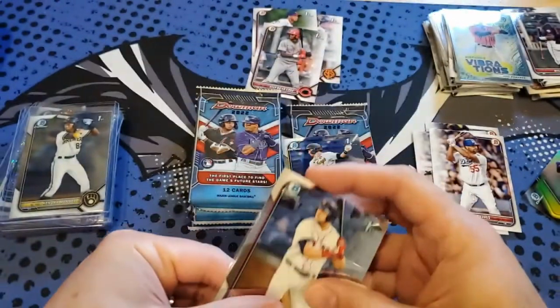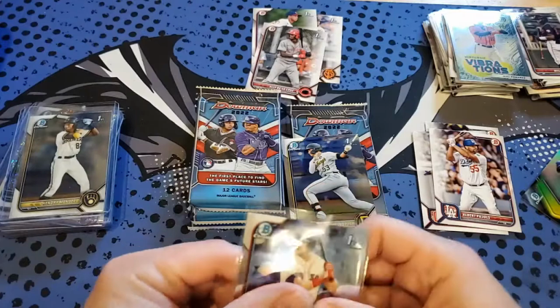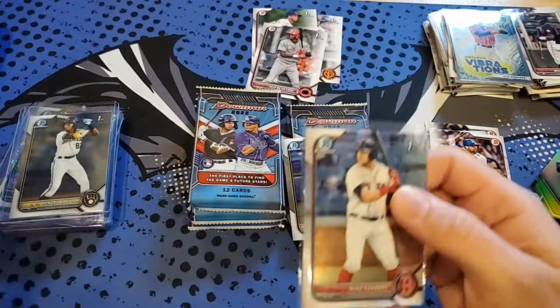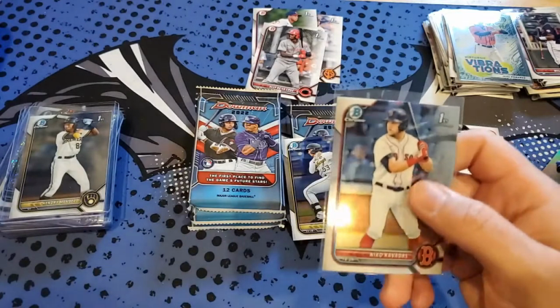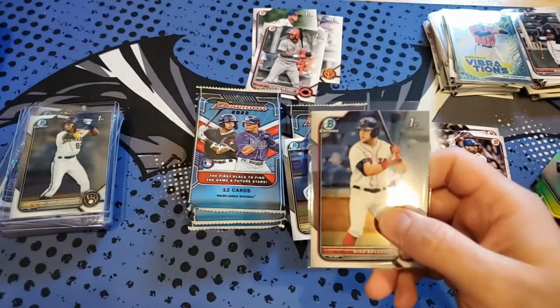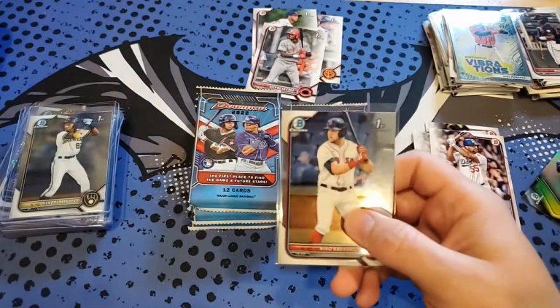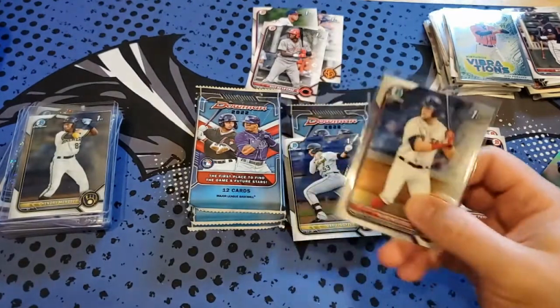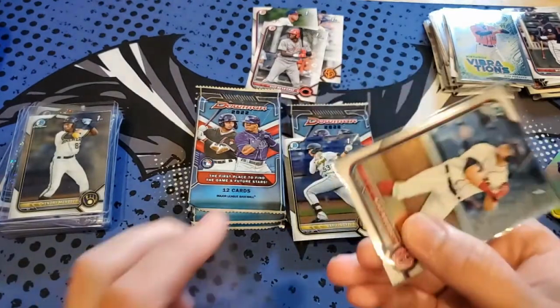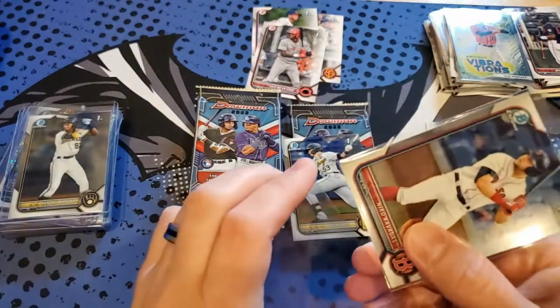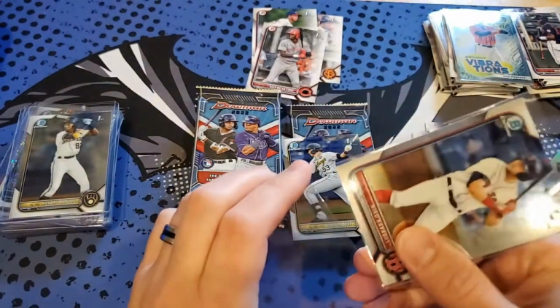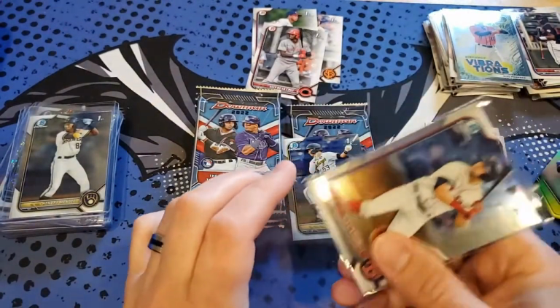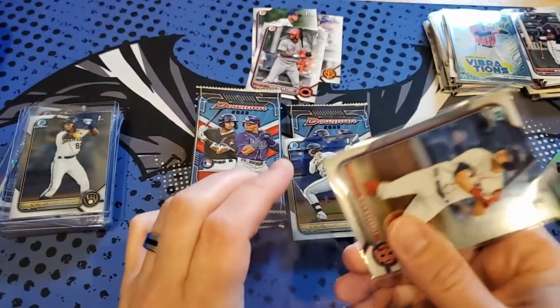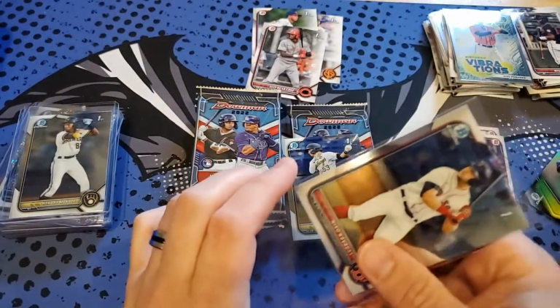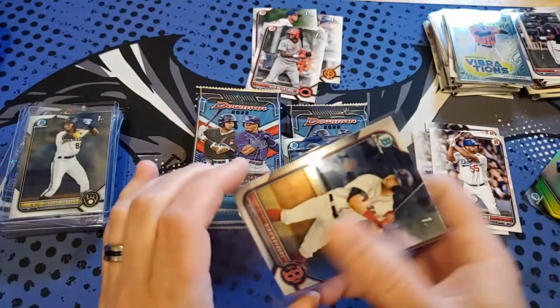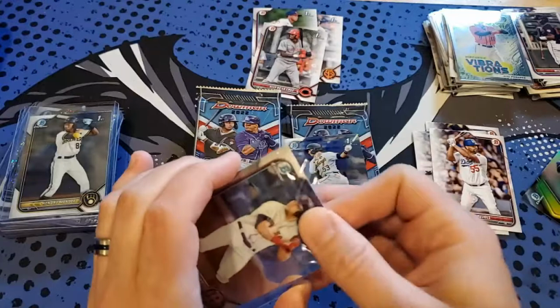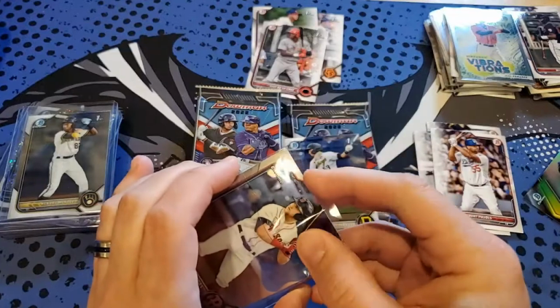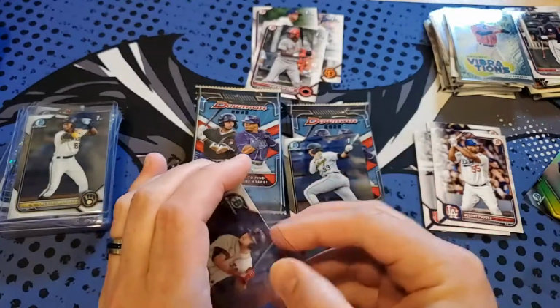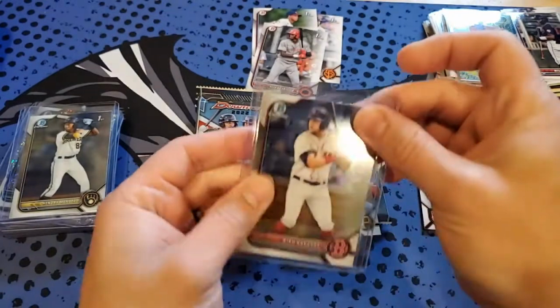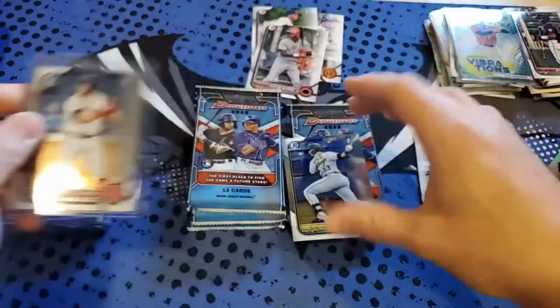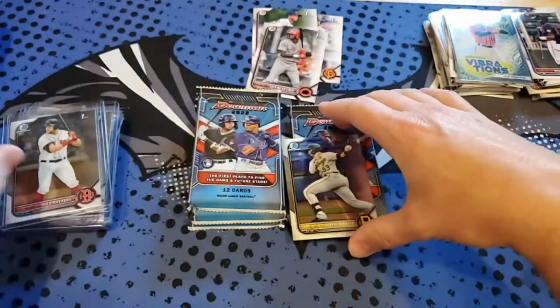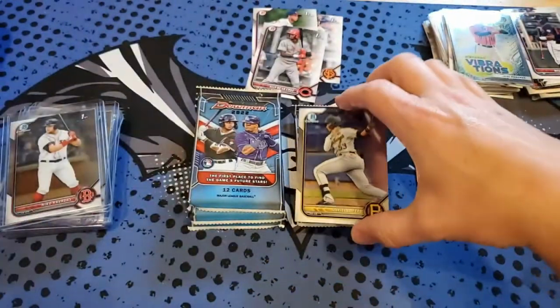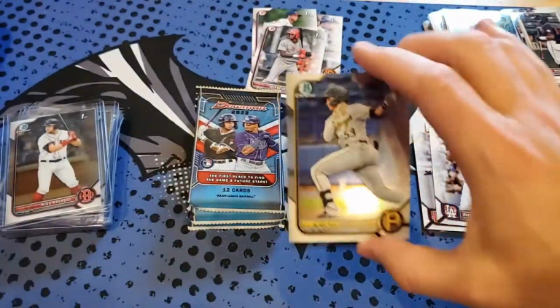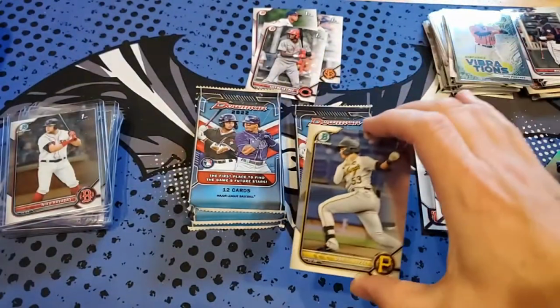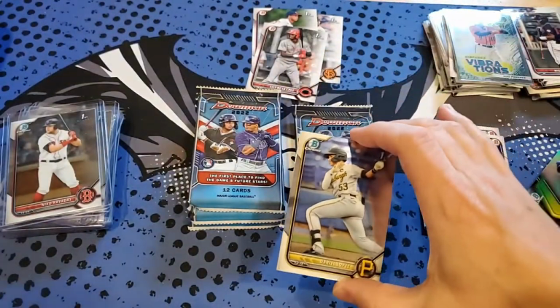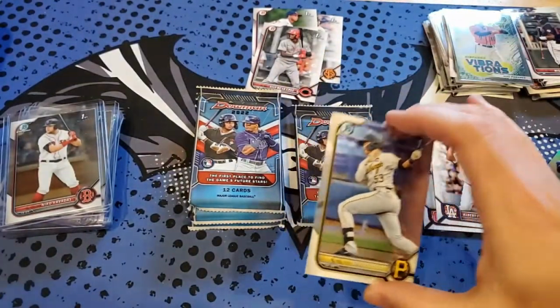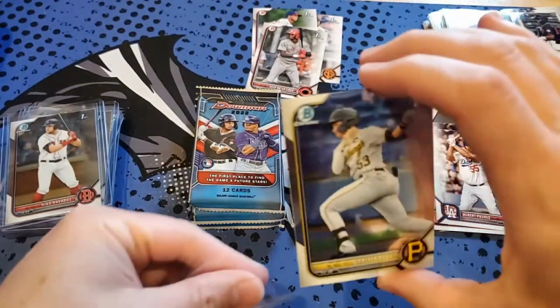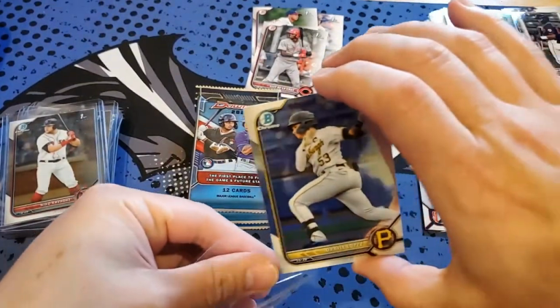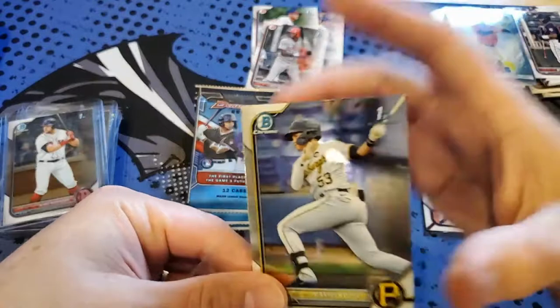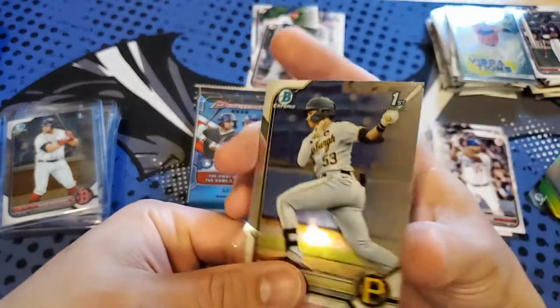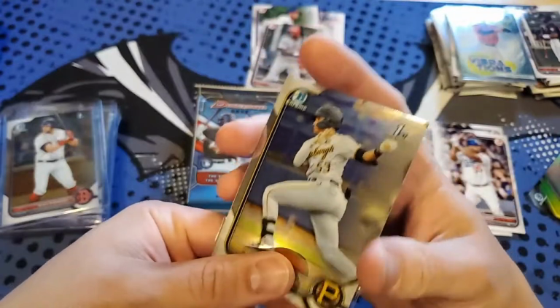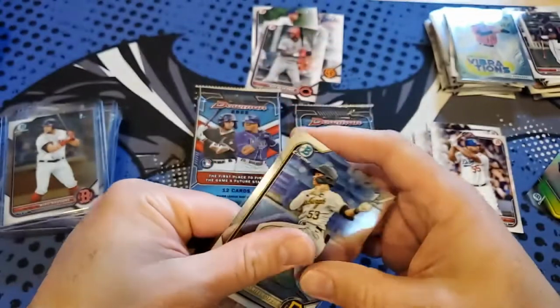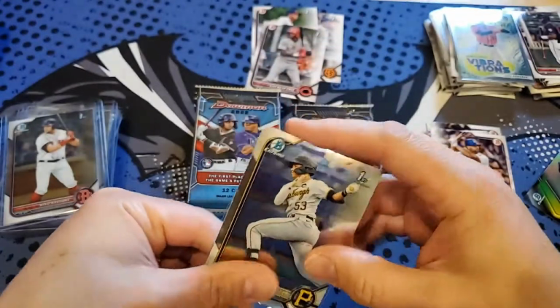That's our first De La Cruz. Seeing Lopez and Cavadas together might be the way Topps is correlating them in packs. But De La Cruz was not in that other one we pulled — that's the first one of him.